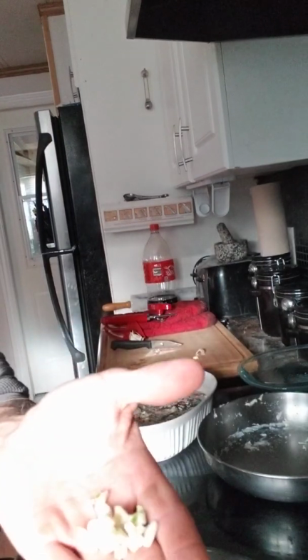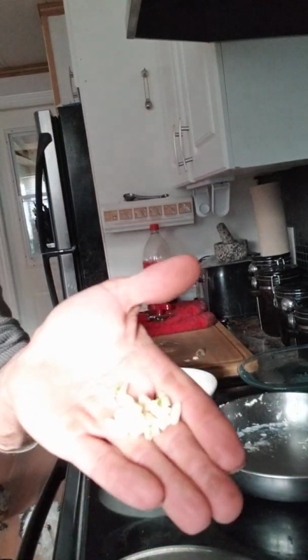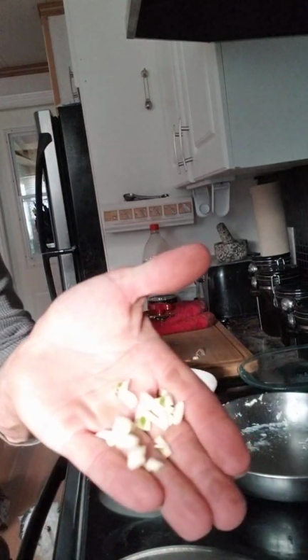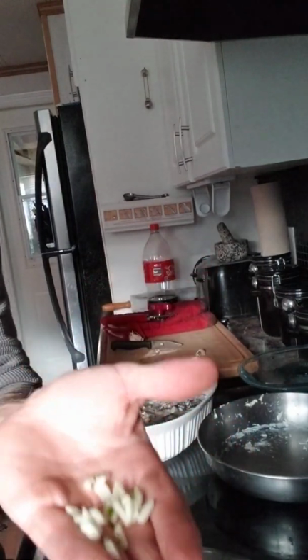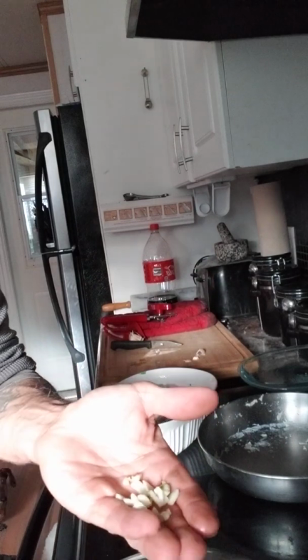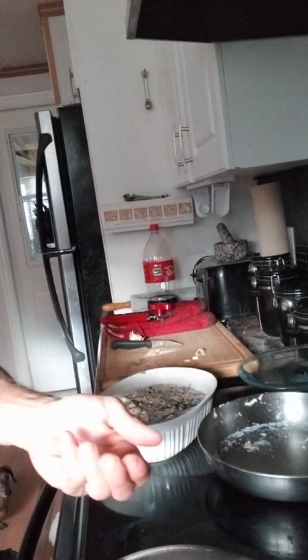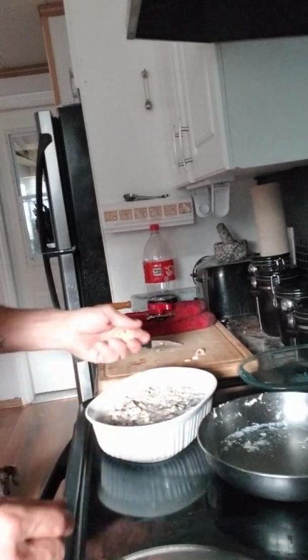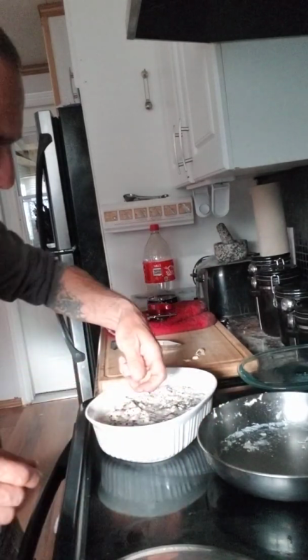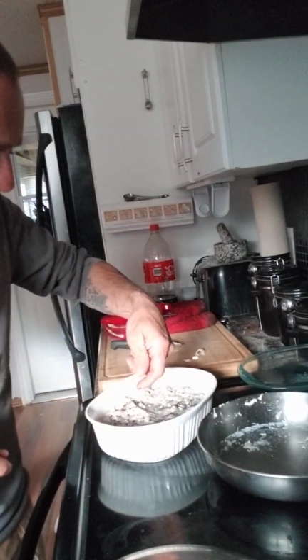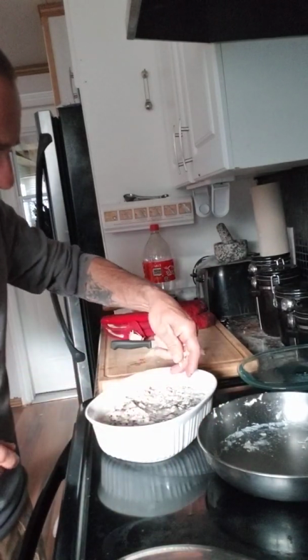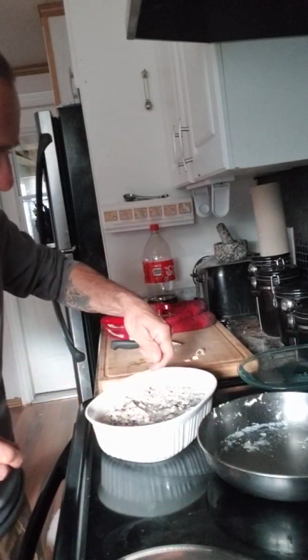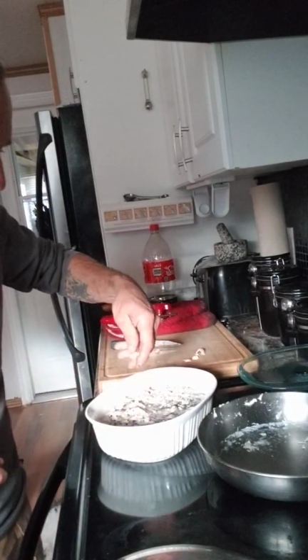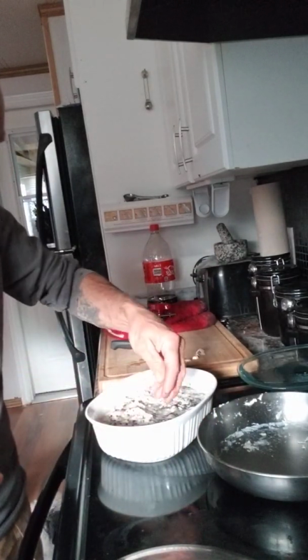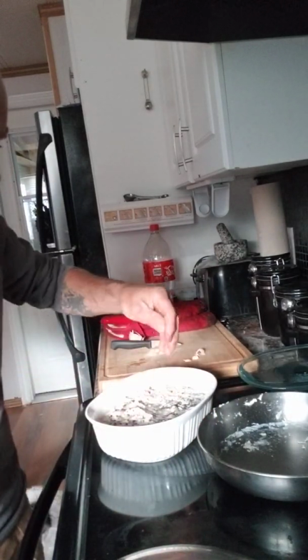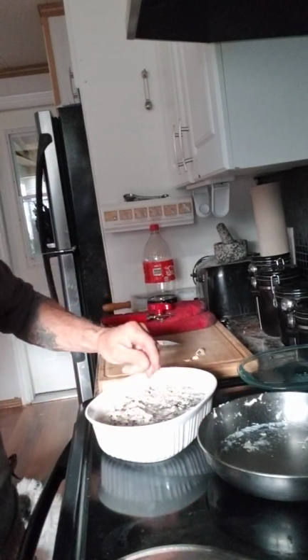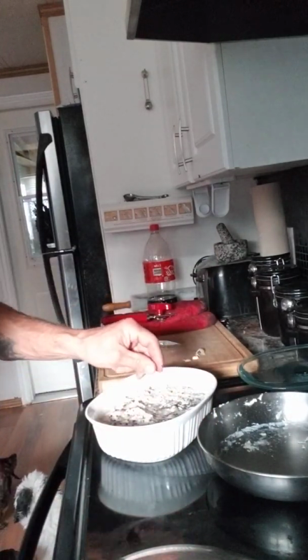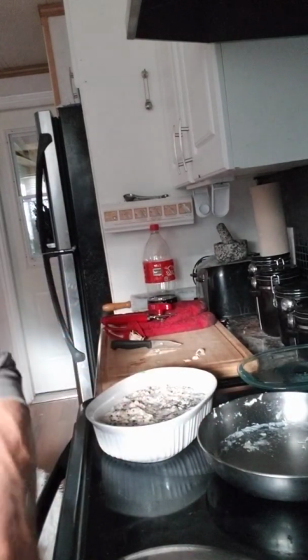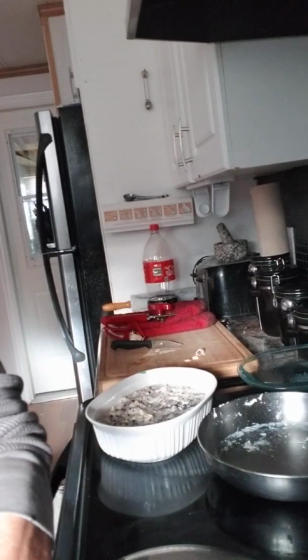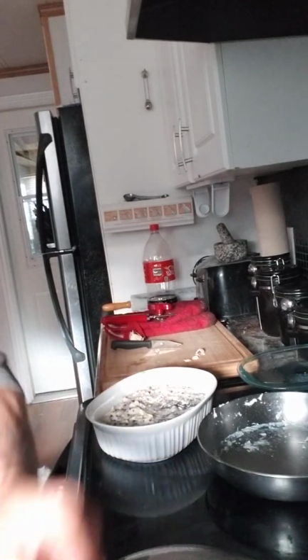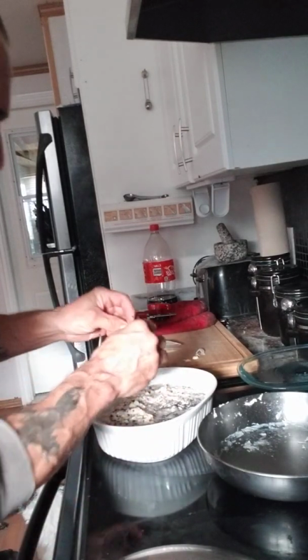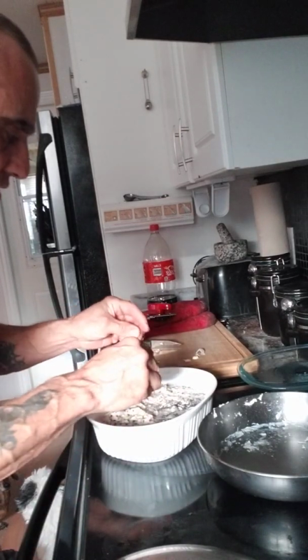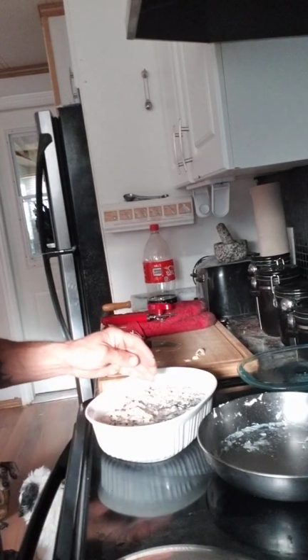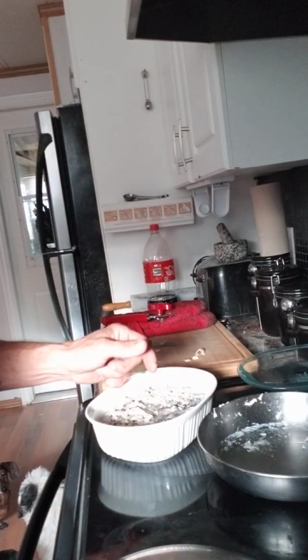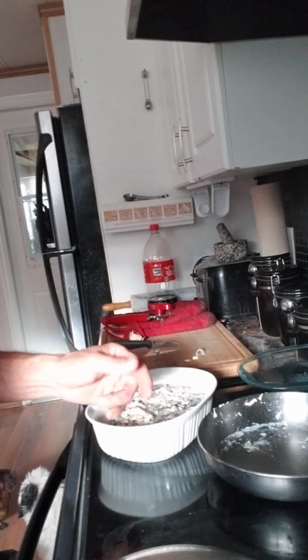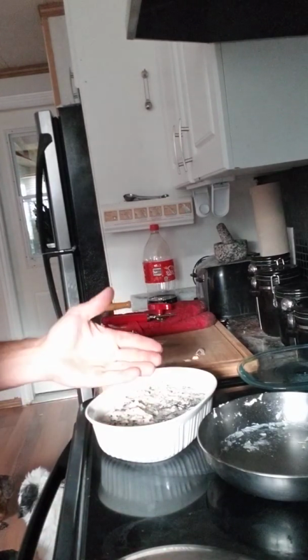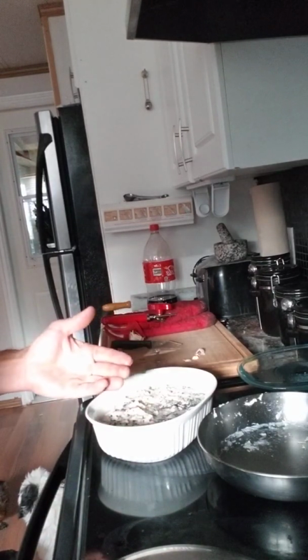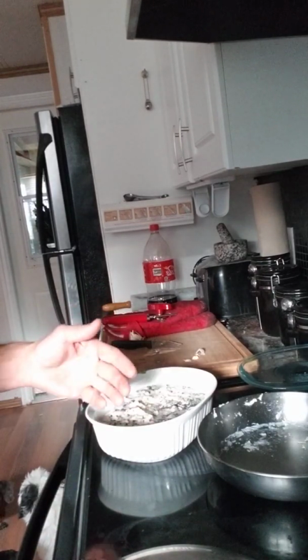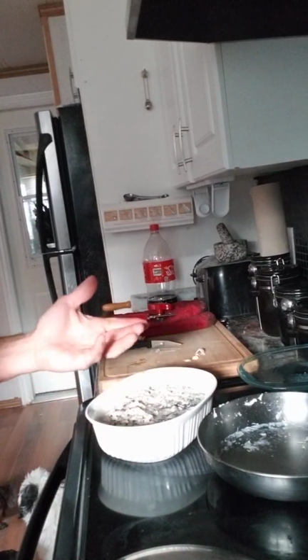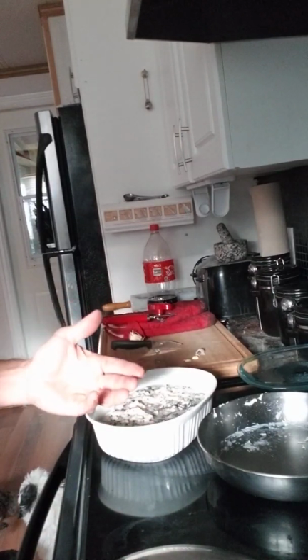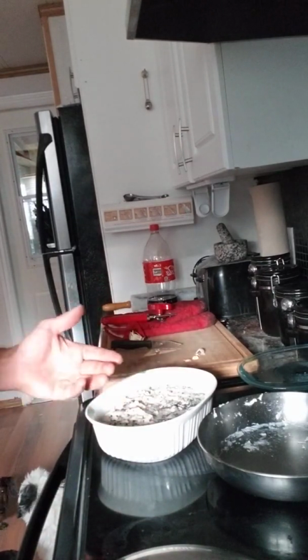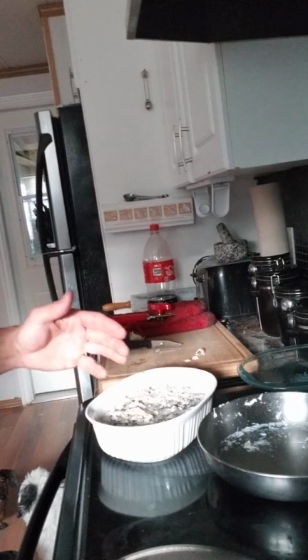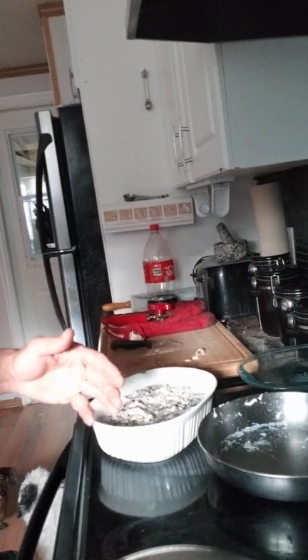Cut into about ten little pieces like that and just give it a sprinkle on top. Get these extra ones in there too — garlic's like coffee, don't waste it.